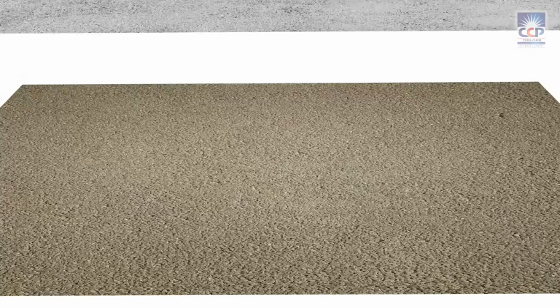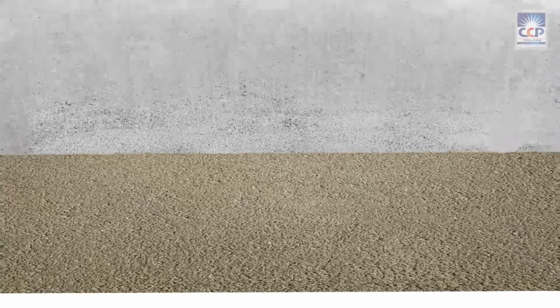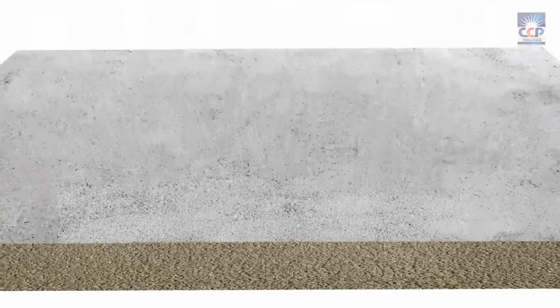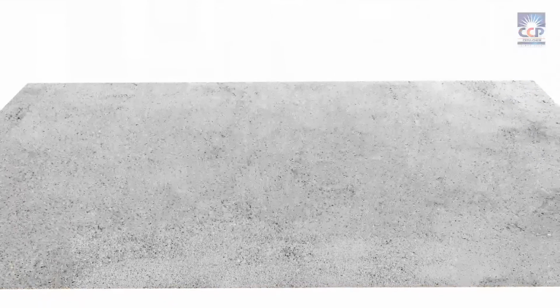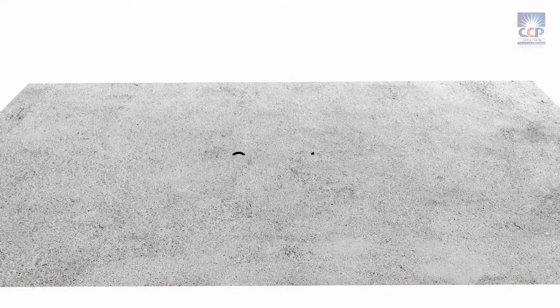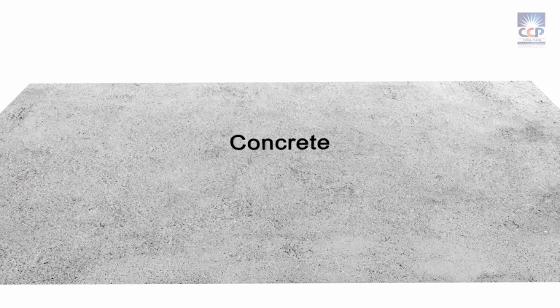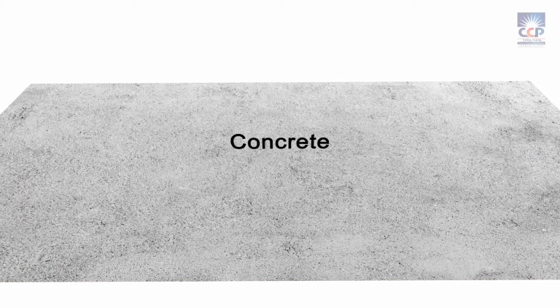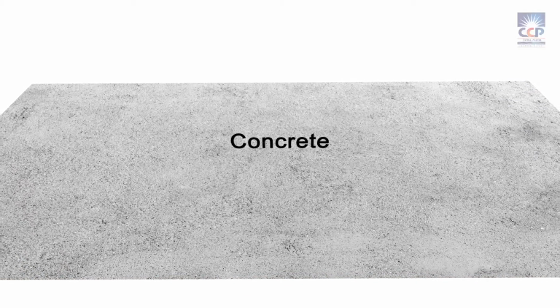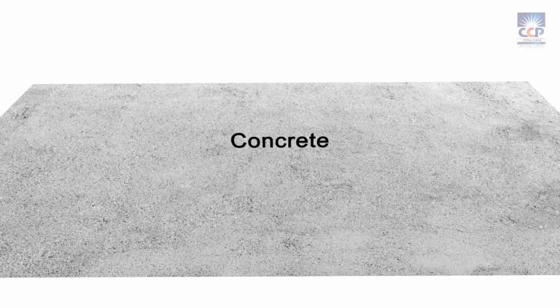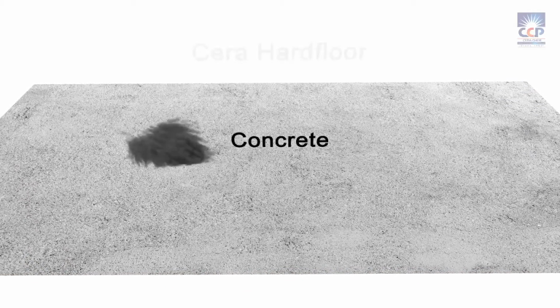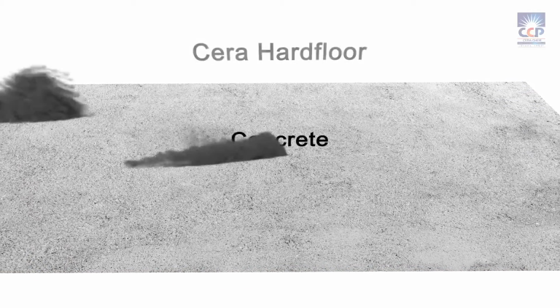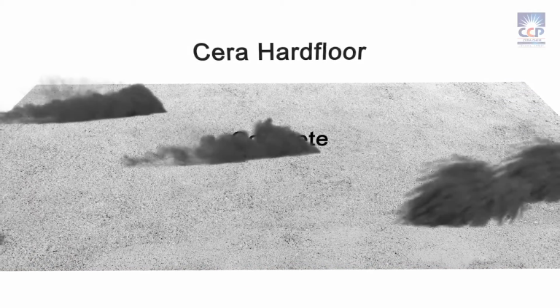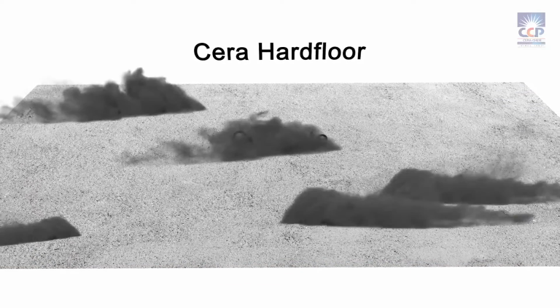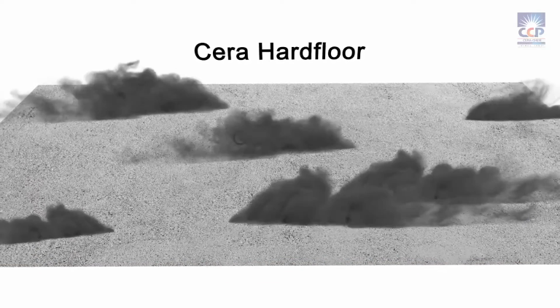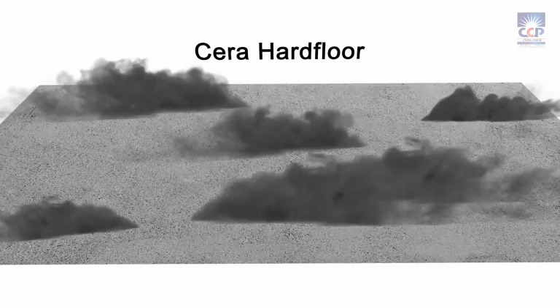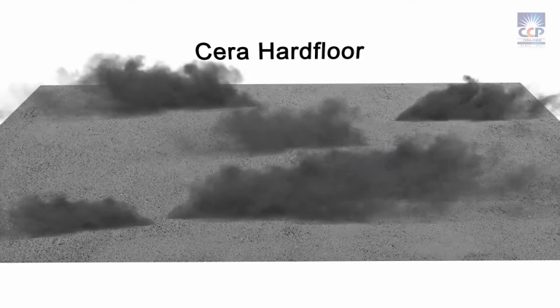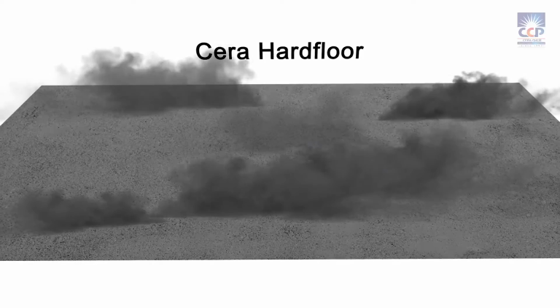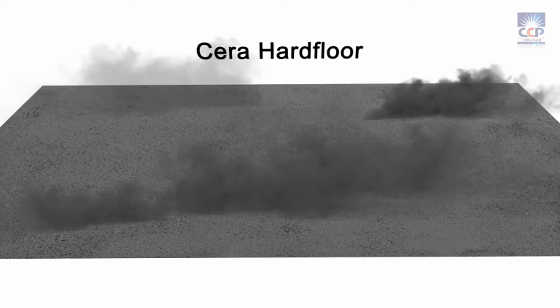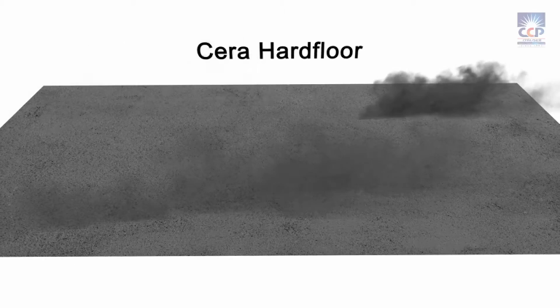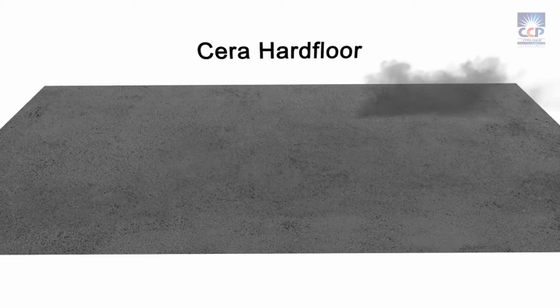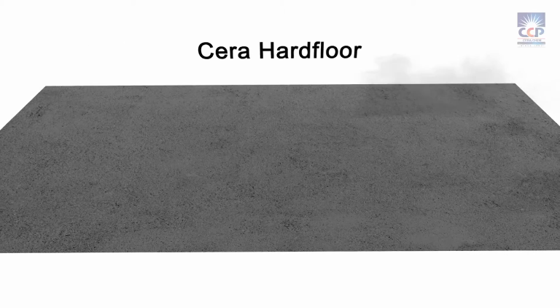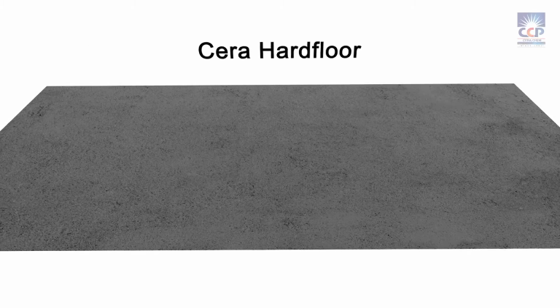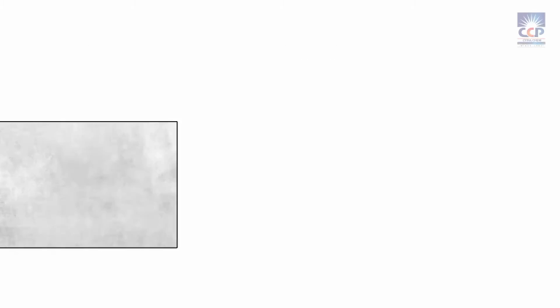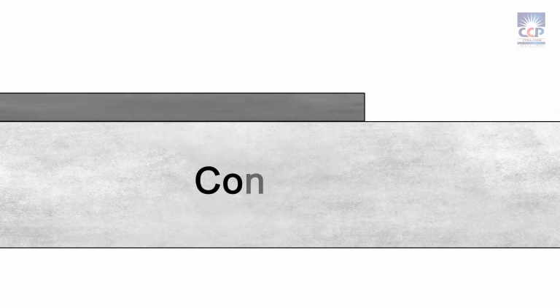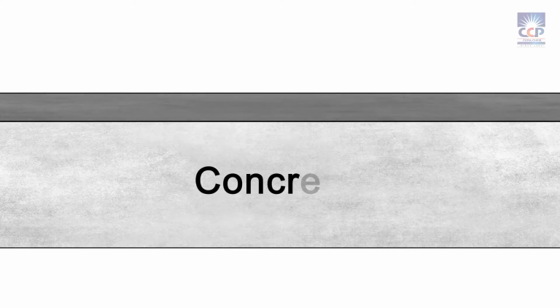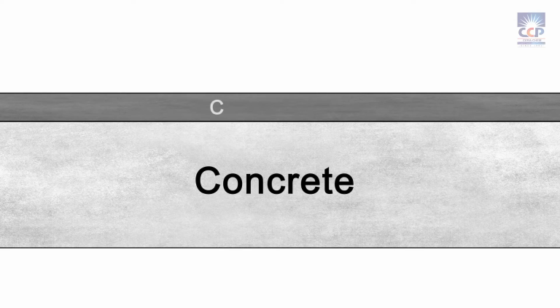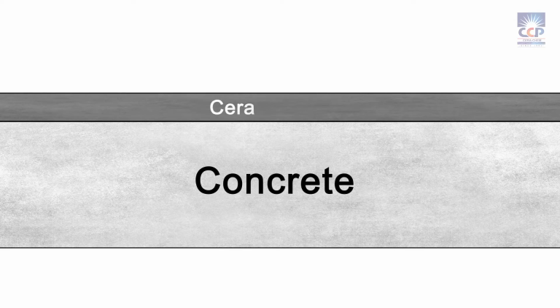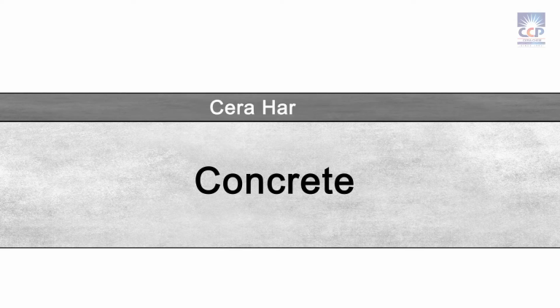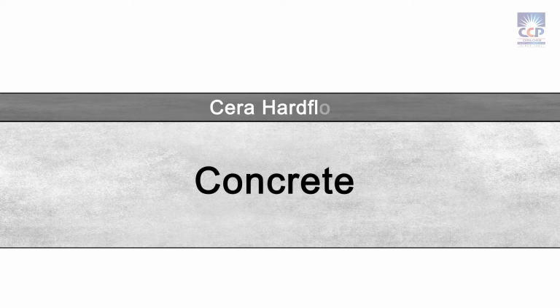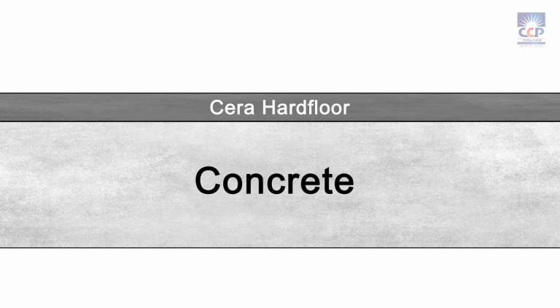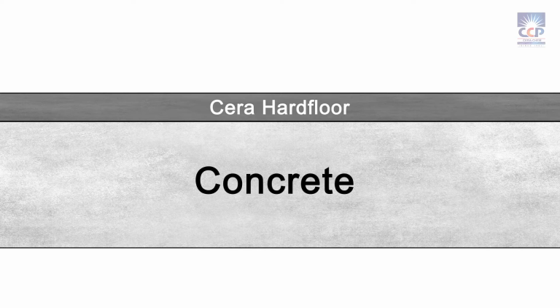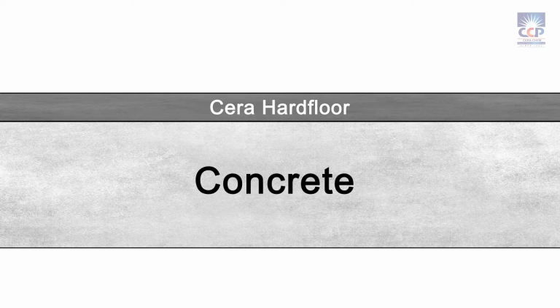With its unique blend of selected aggregates and specially formulated polymers, Serah Hard Floor forms a dense, abrasion-resistant surface that can withstand heavy traffic and makes it dust-proof, and reduces the chance of pothole formation as it binds the top layer of the concrete.